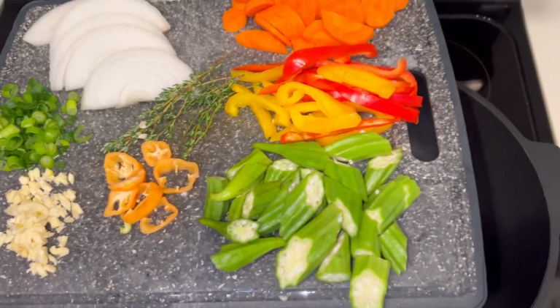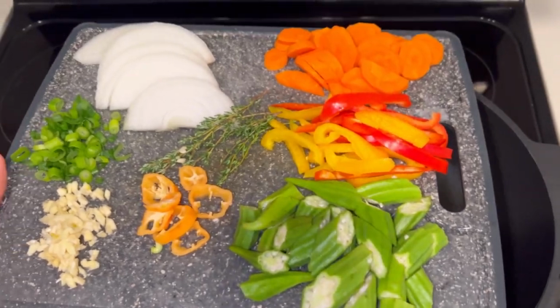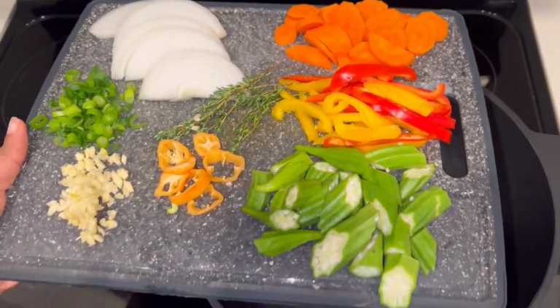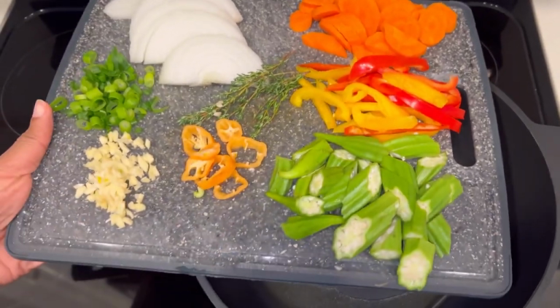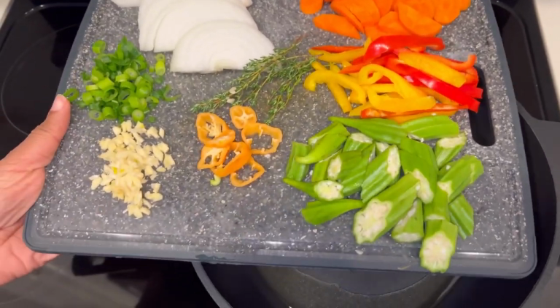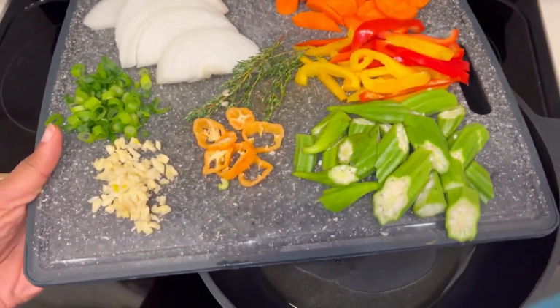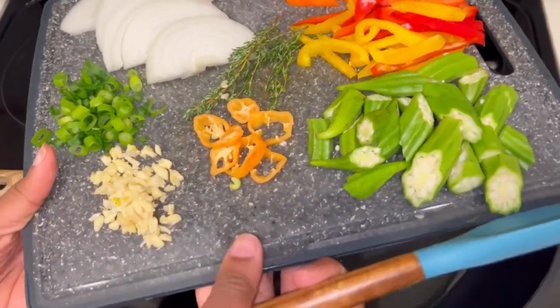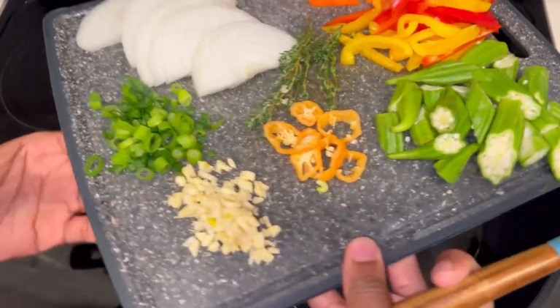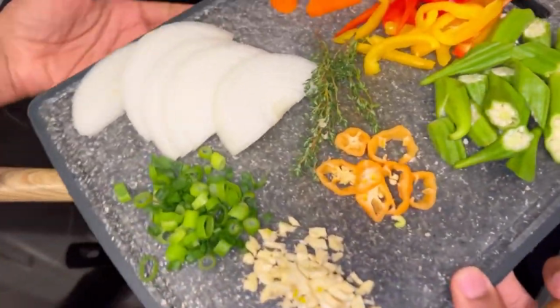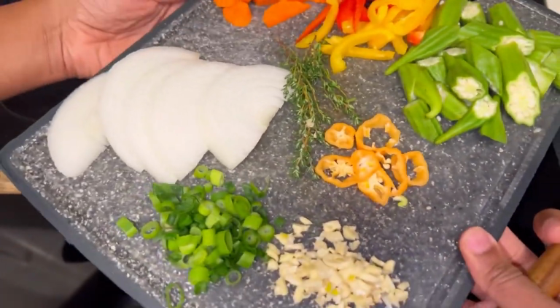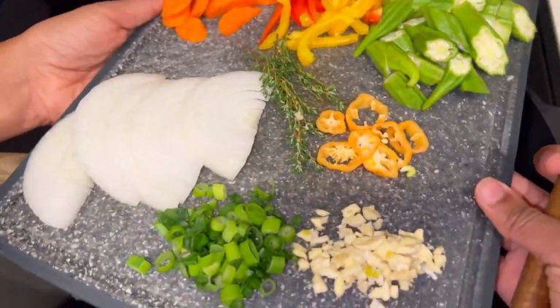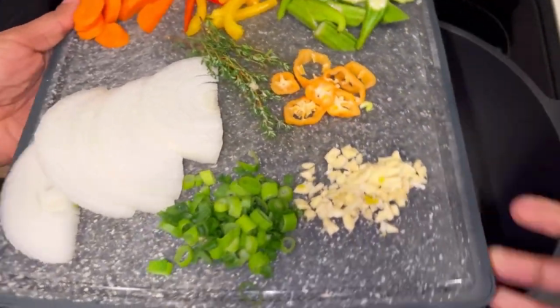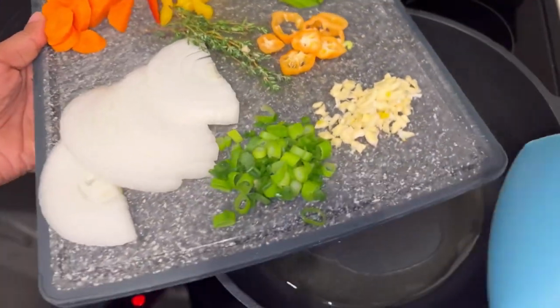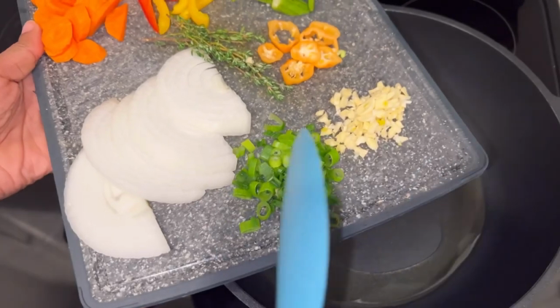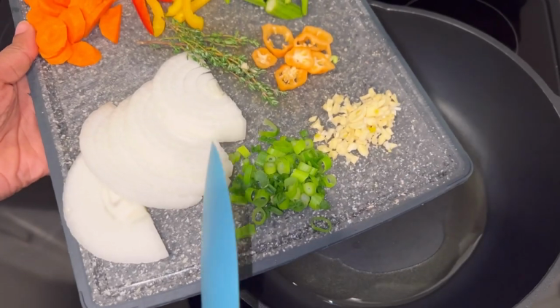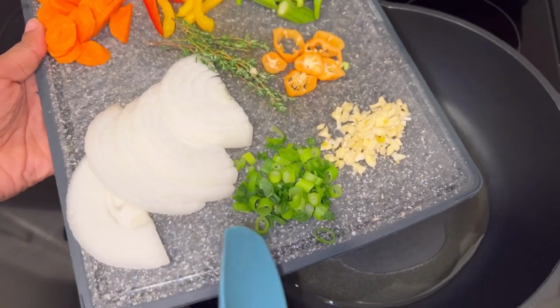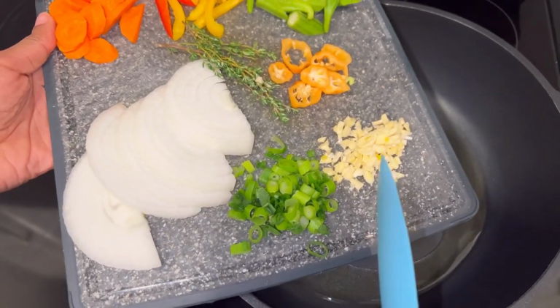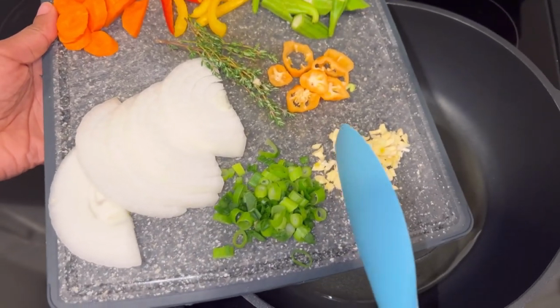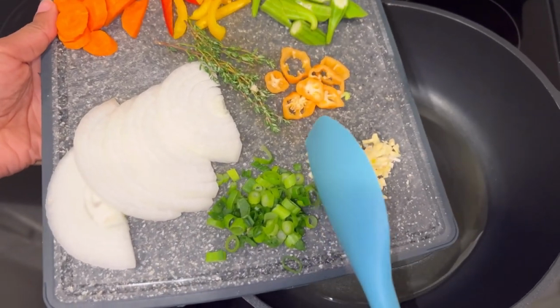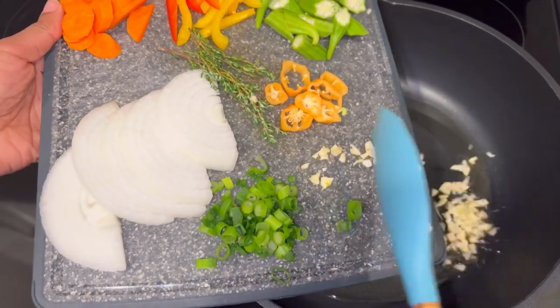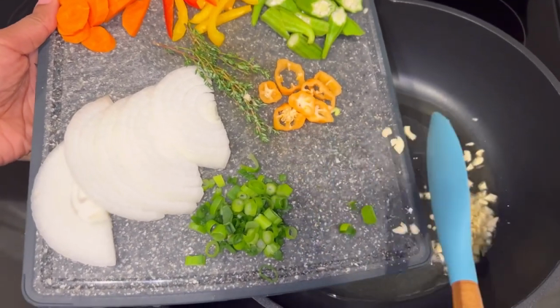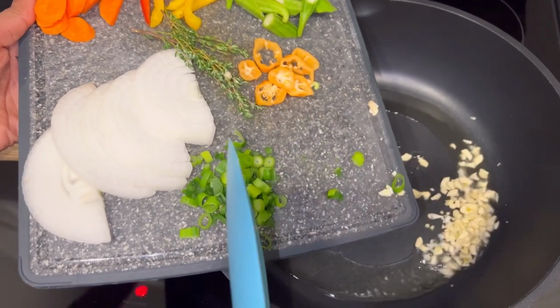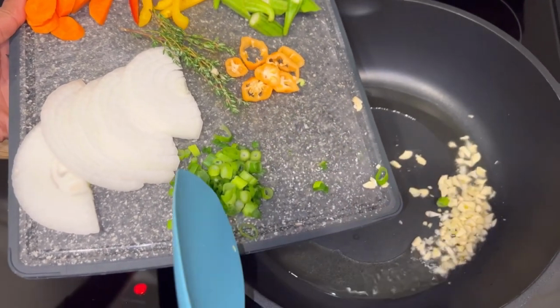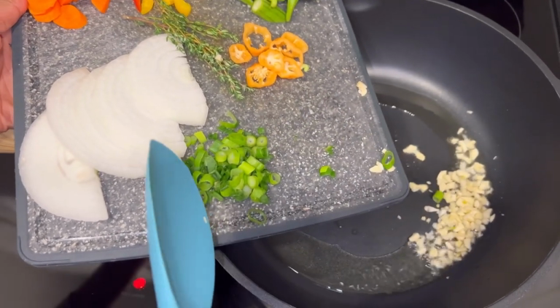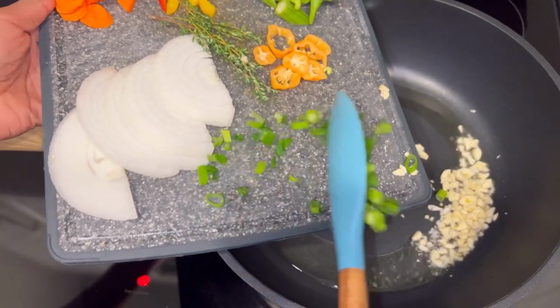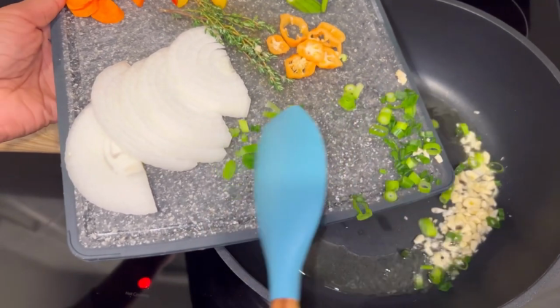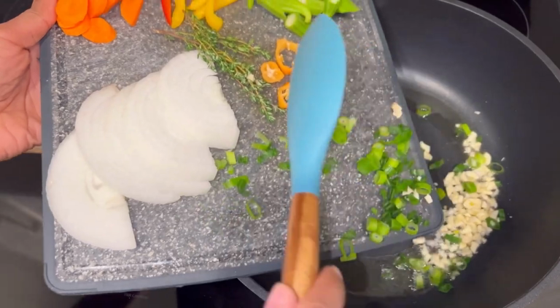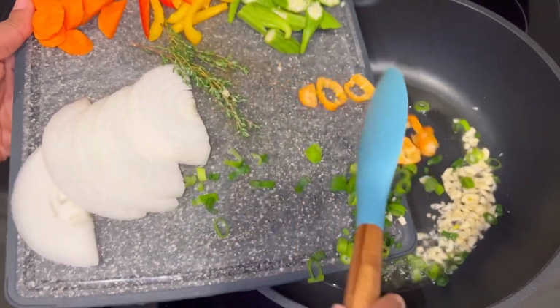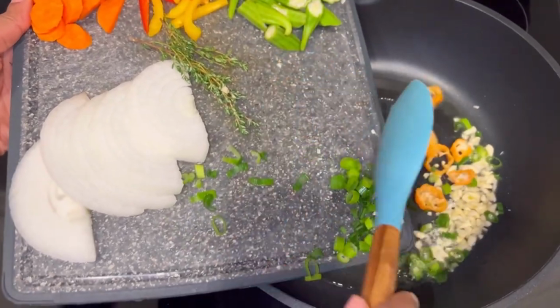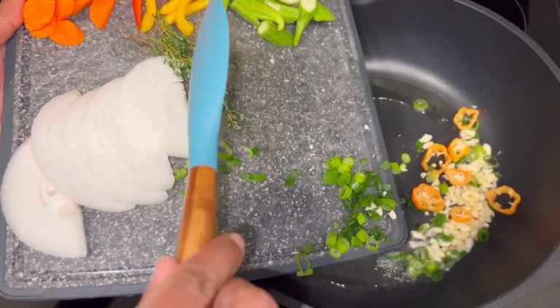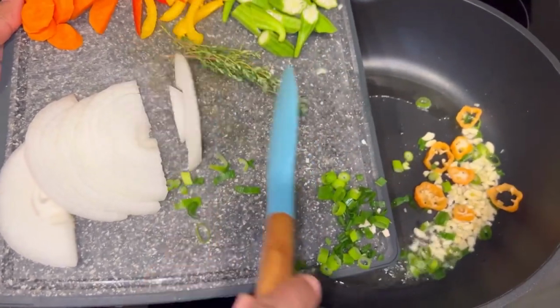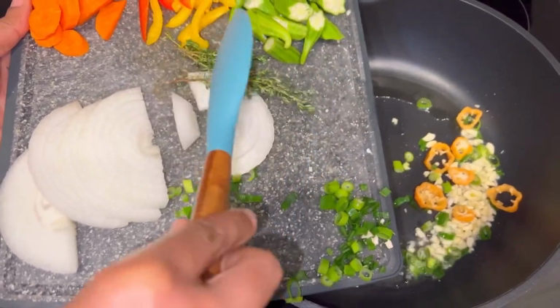The vegetables we'll be using today are onion, thyme, scallion, minced garlic, habanero pepper, okra, bell pepper, and carrots.